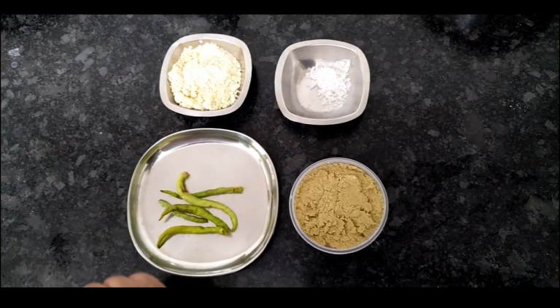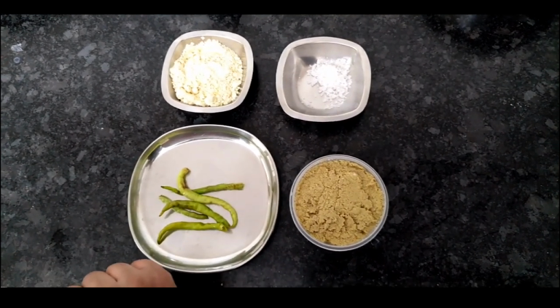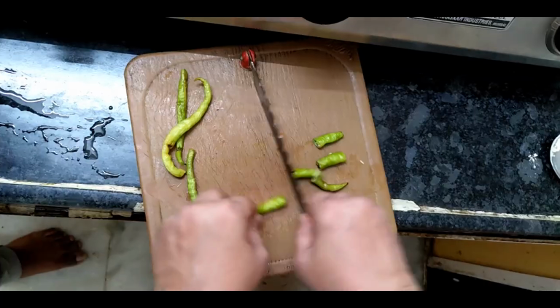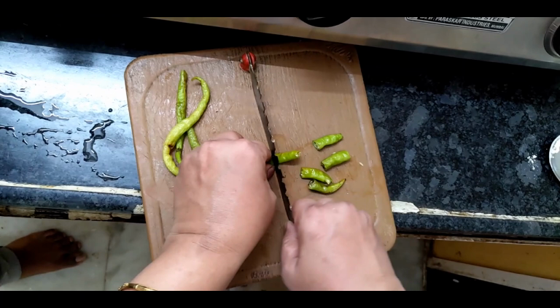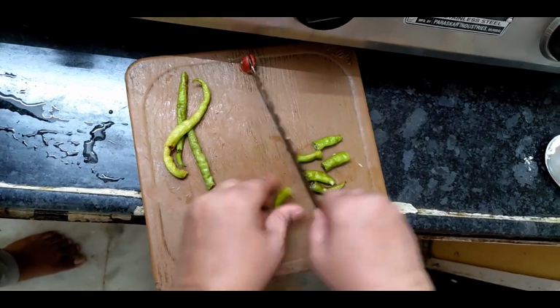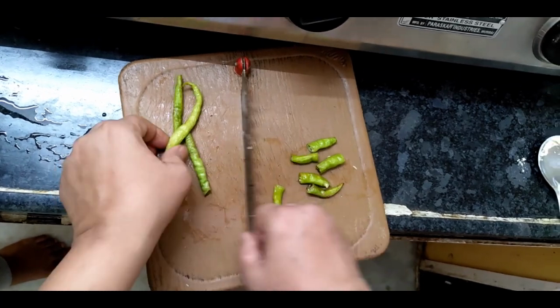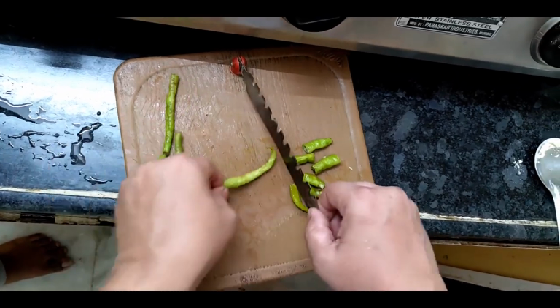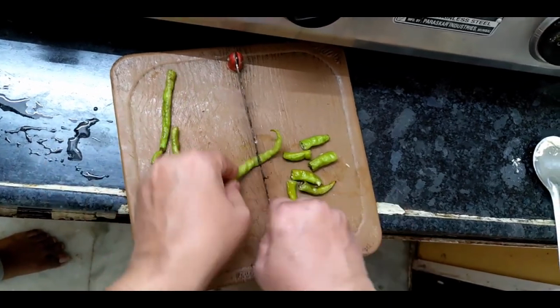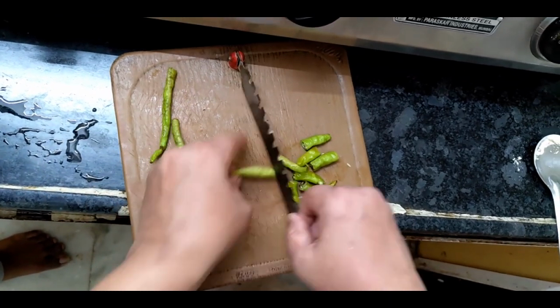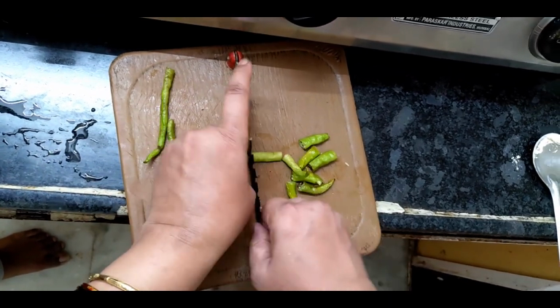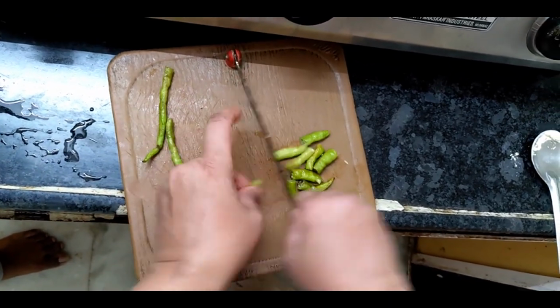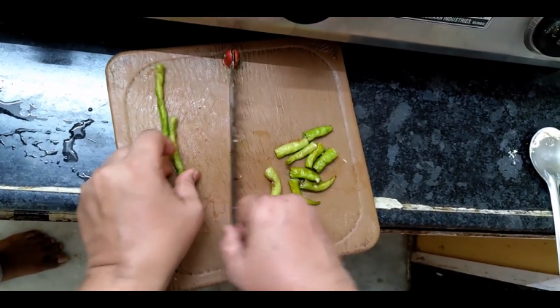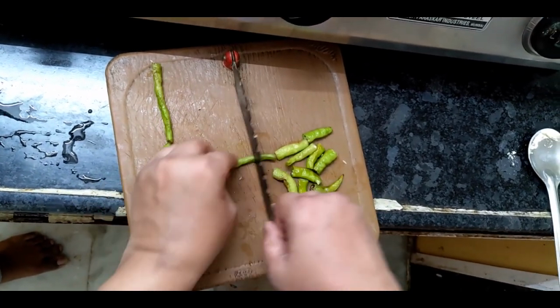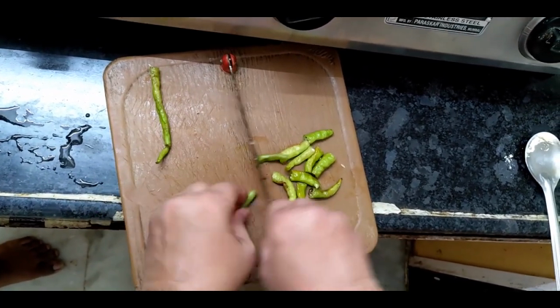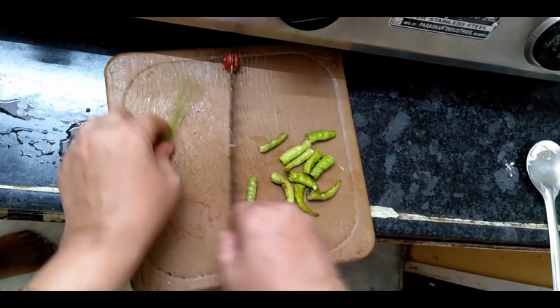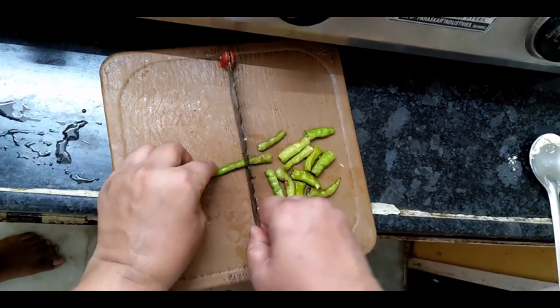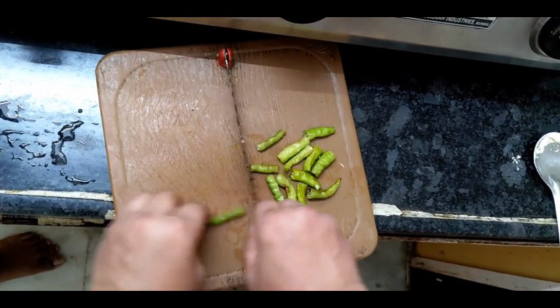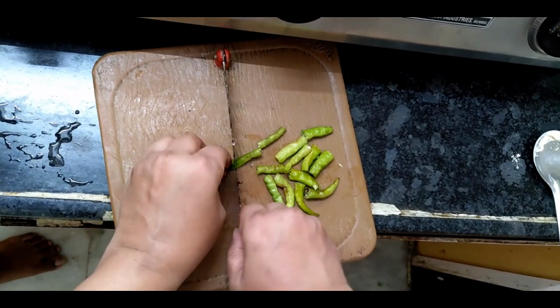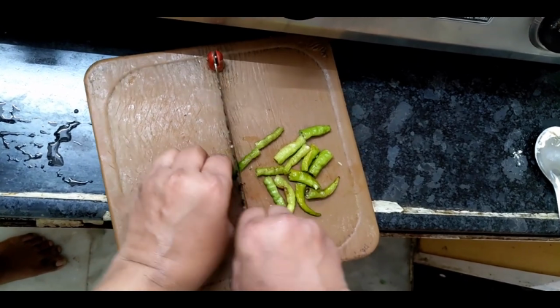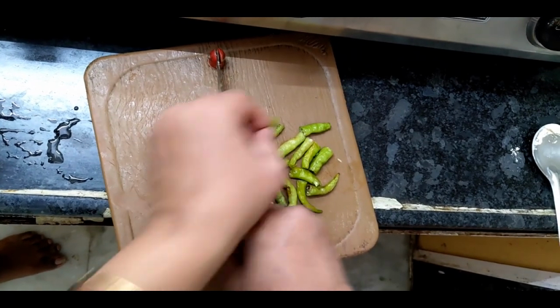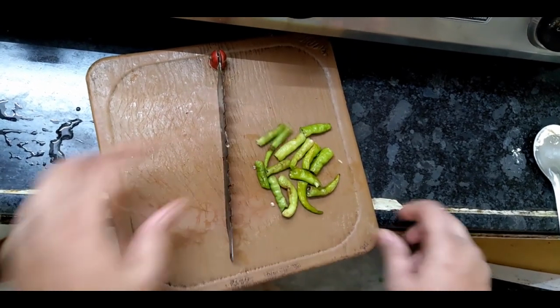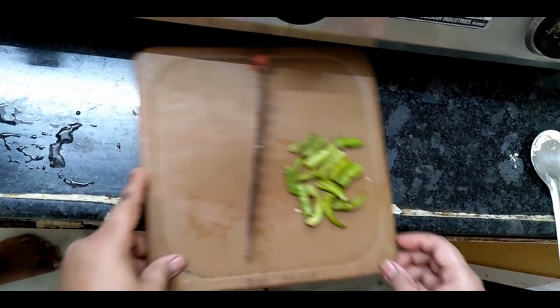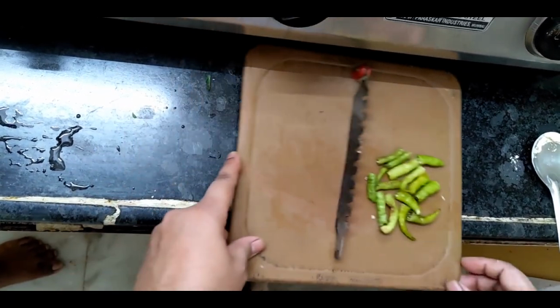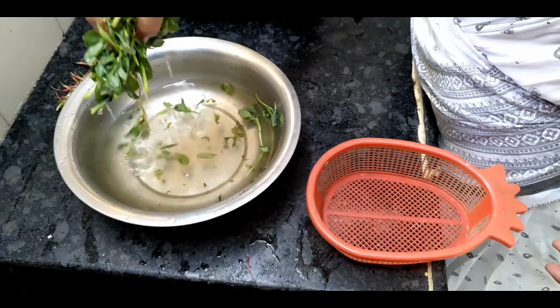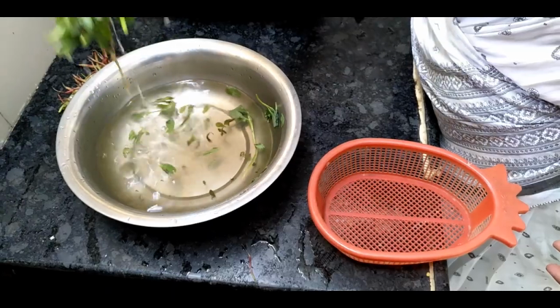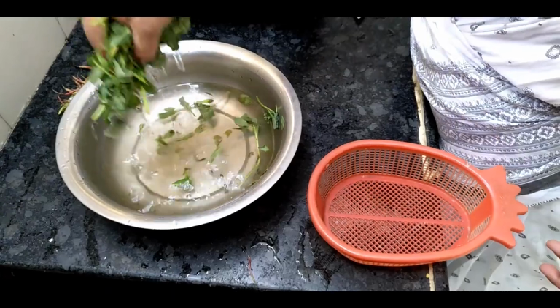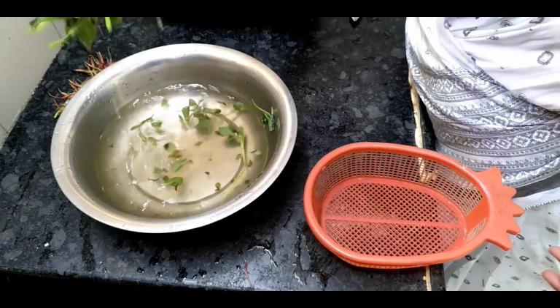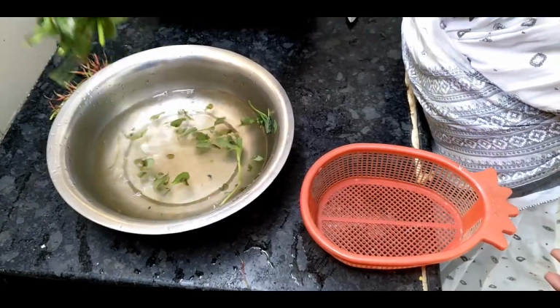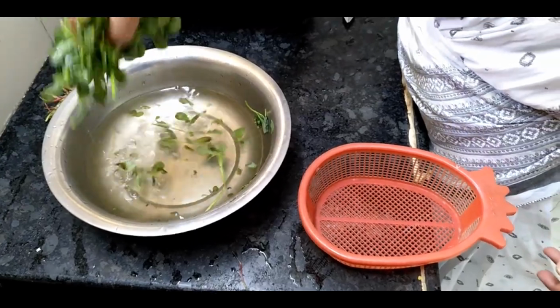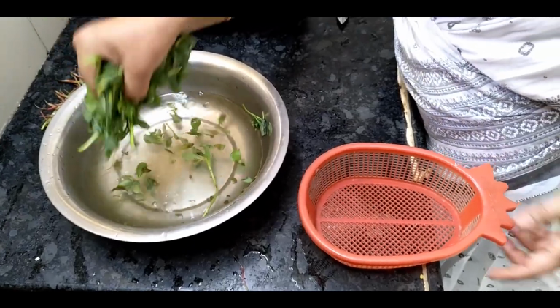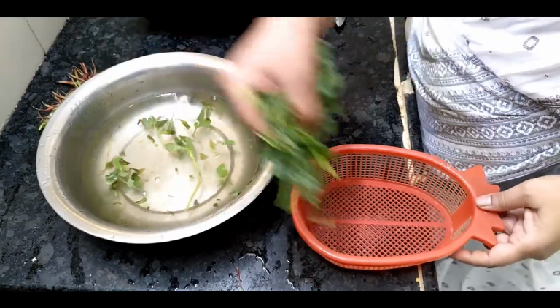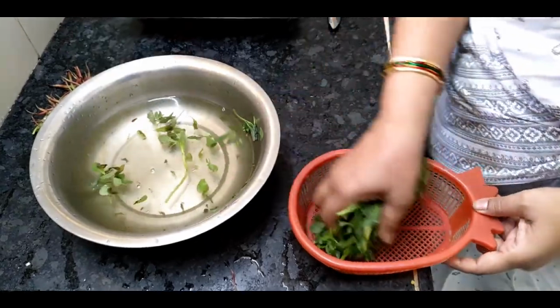We will cut the seeds from the middle and put the seeds in the leaves.